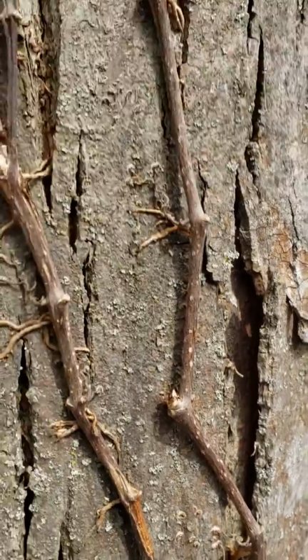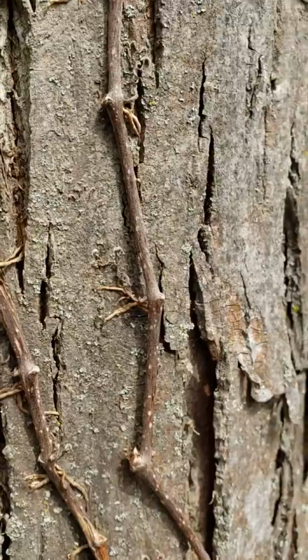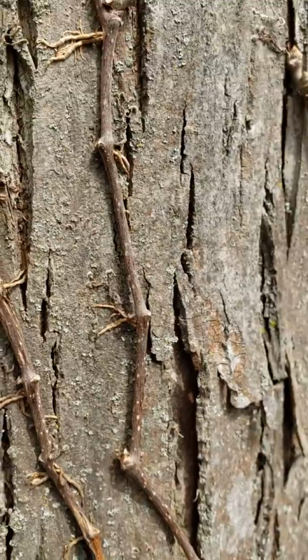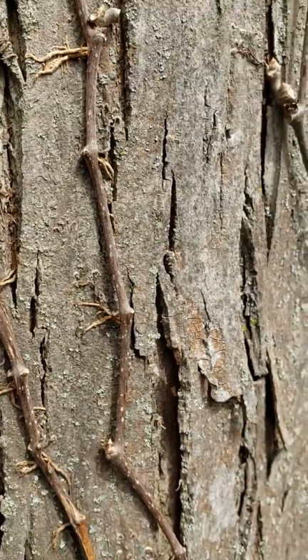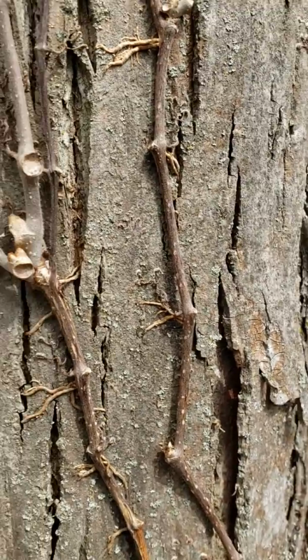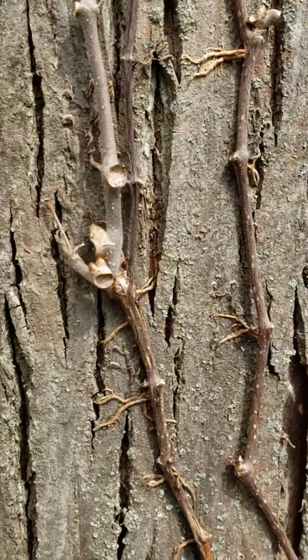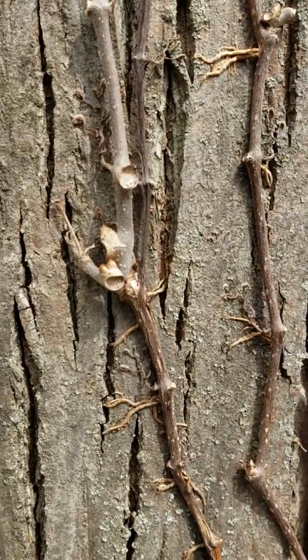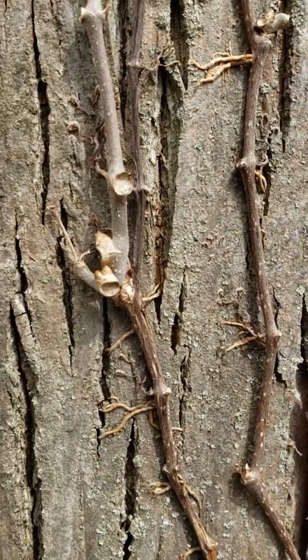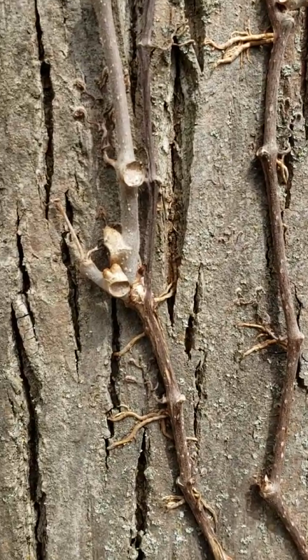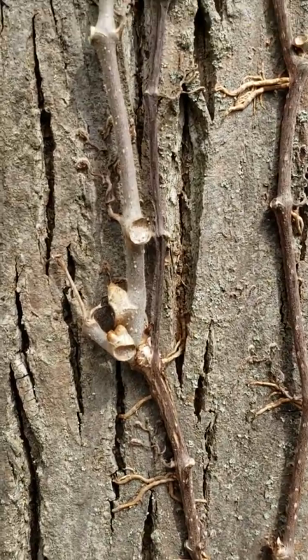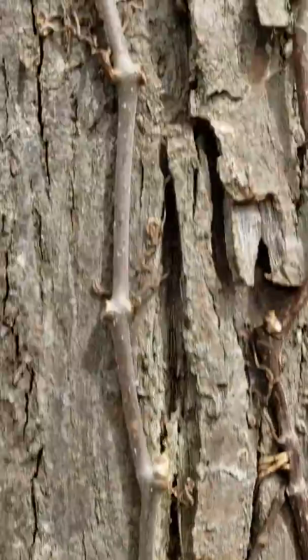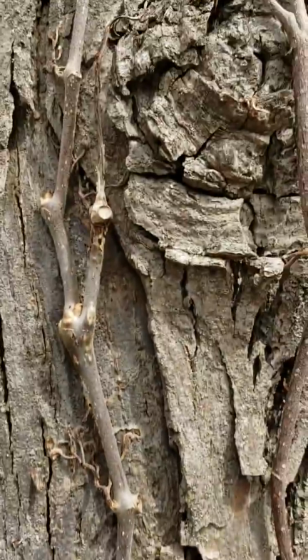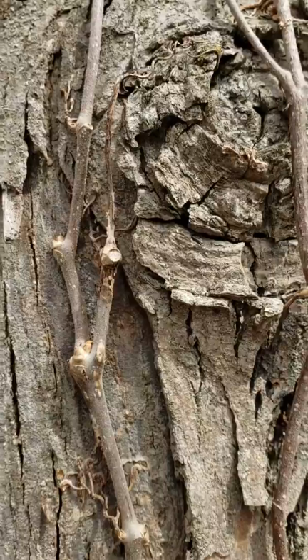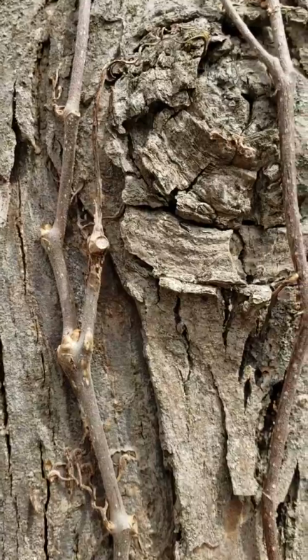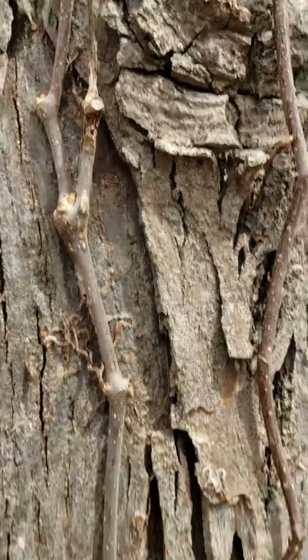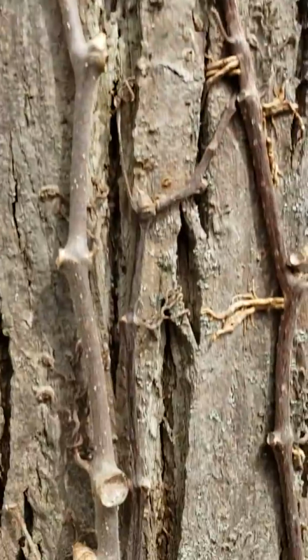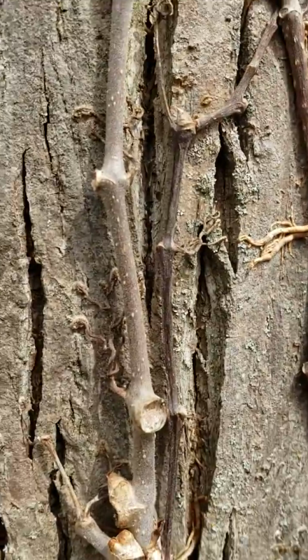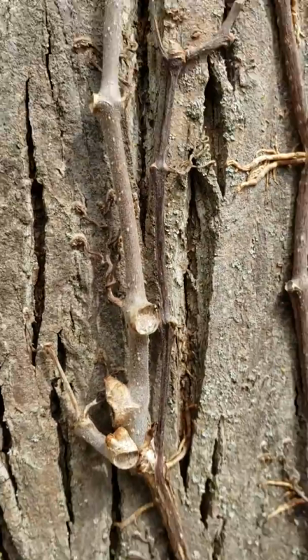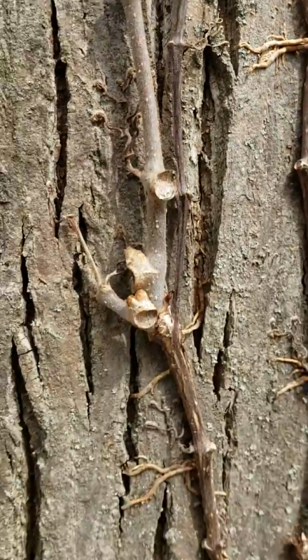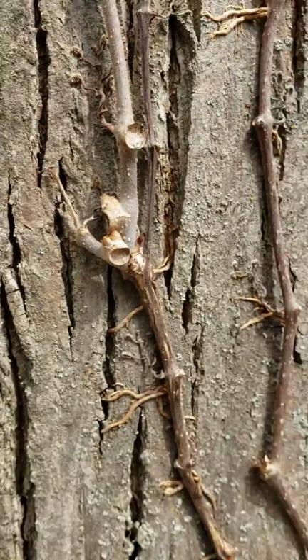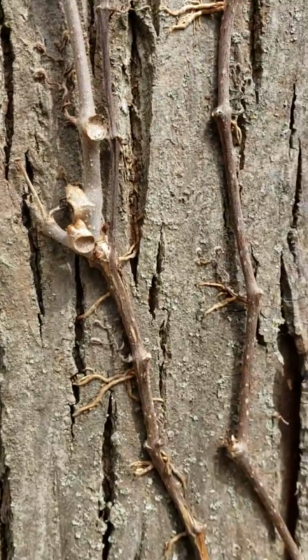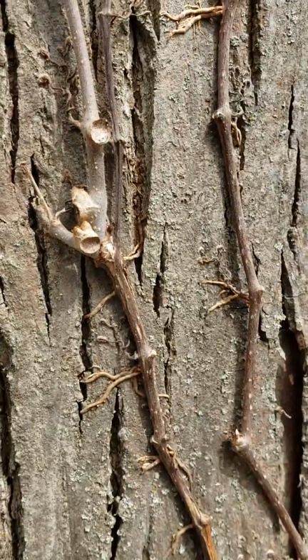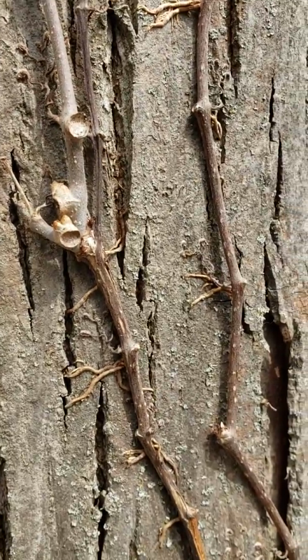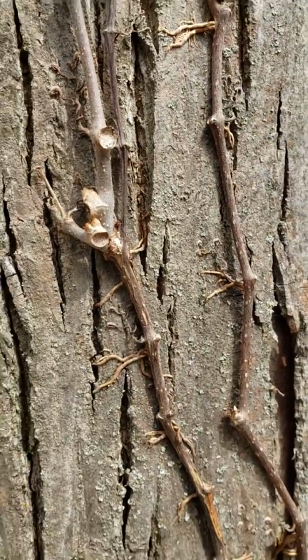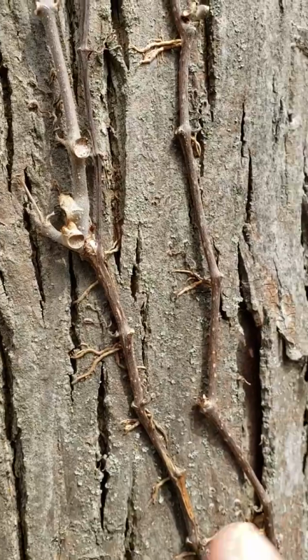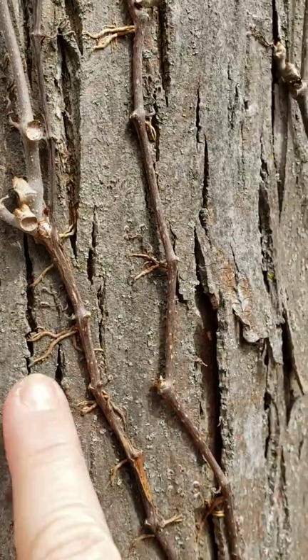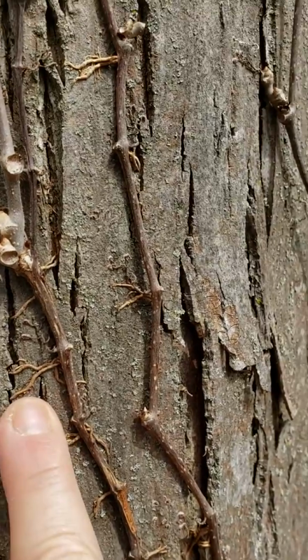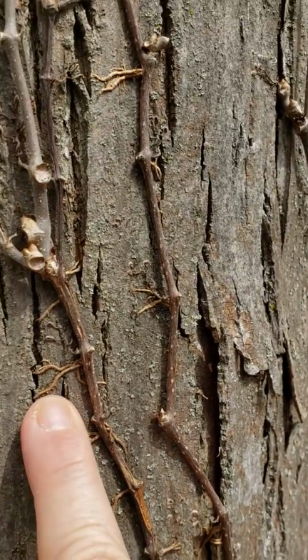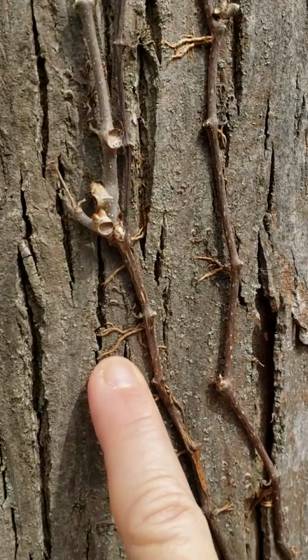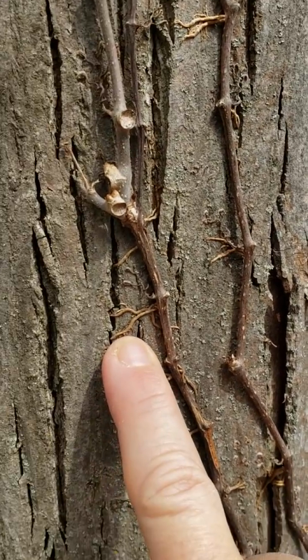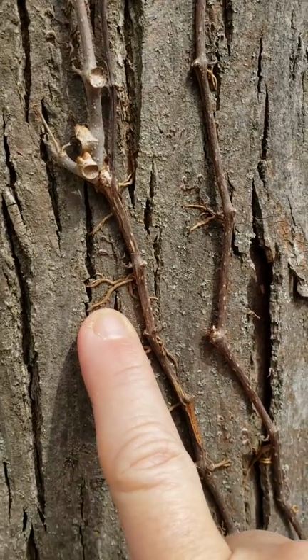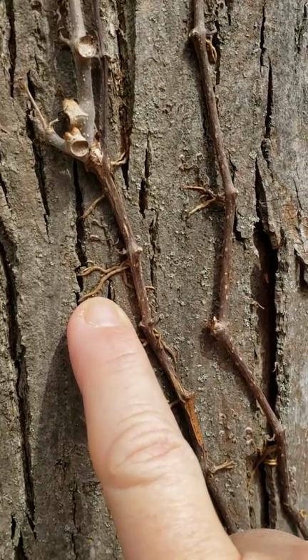I am looking at Virginia Creeper right here, and there are no leaves yet because it is March. But there are some very distinctive things to look for. One, right here: the thick roots.